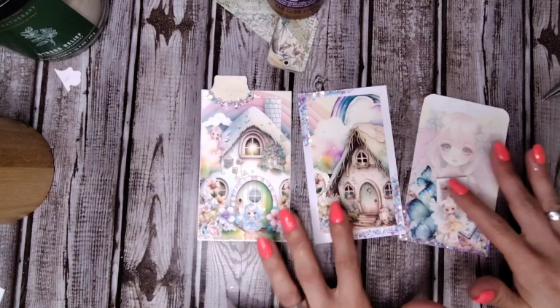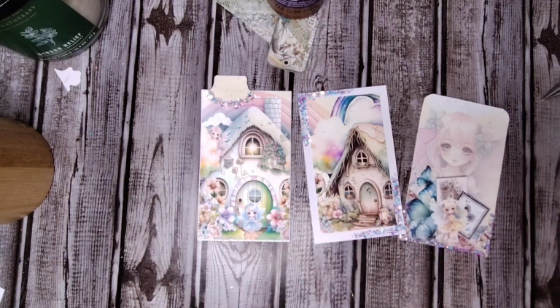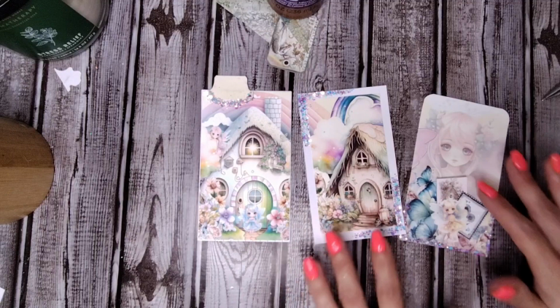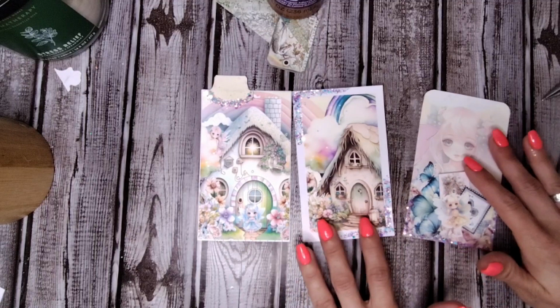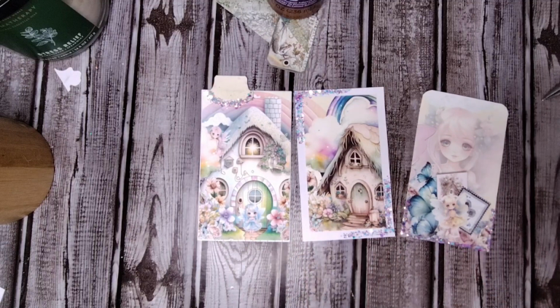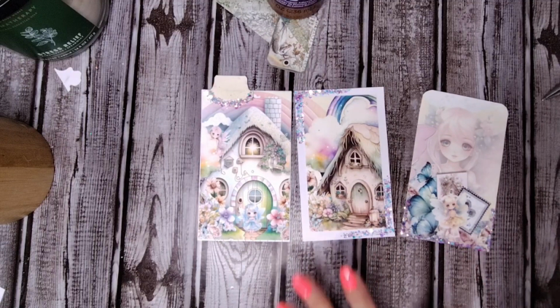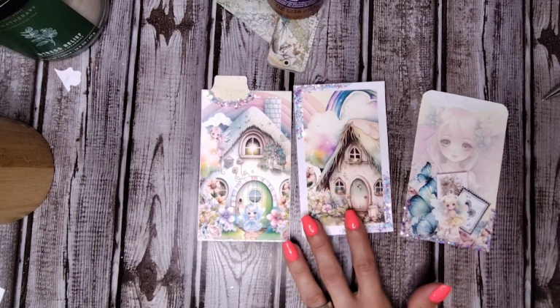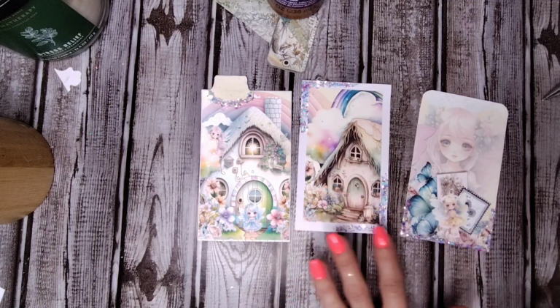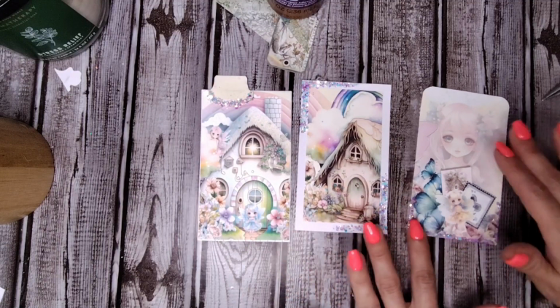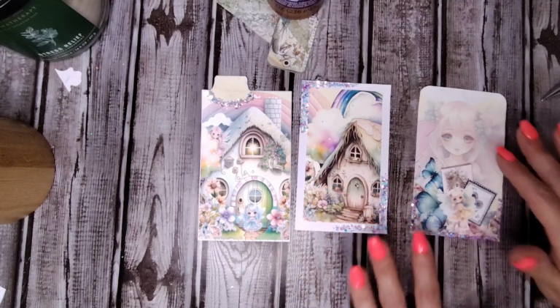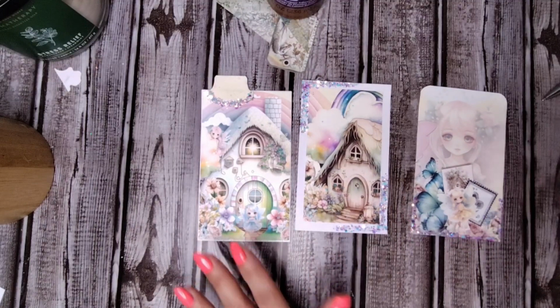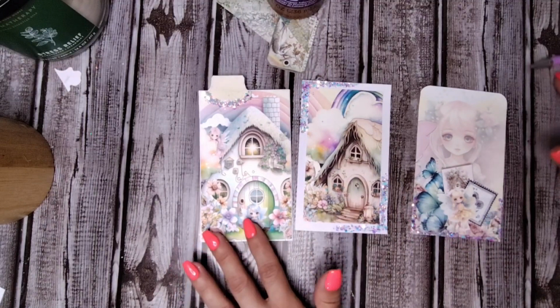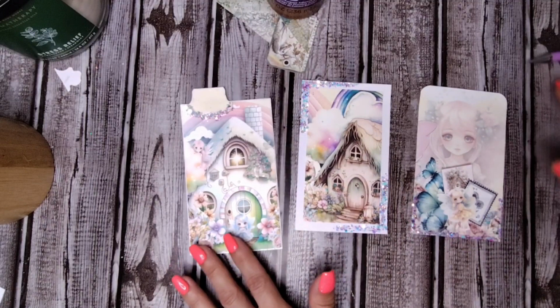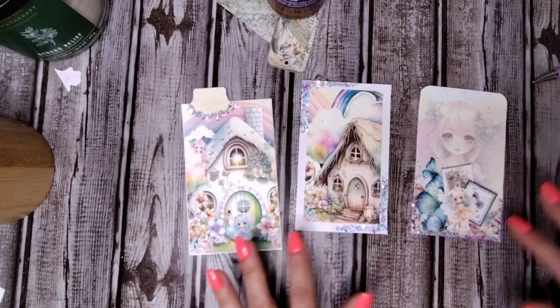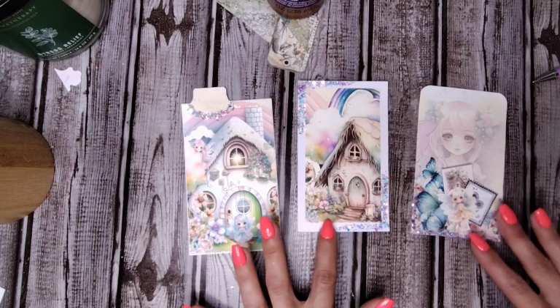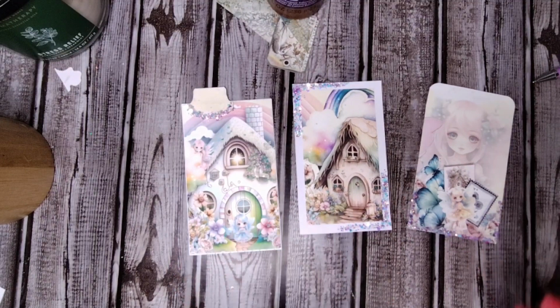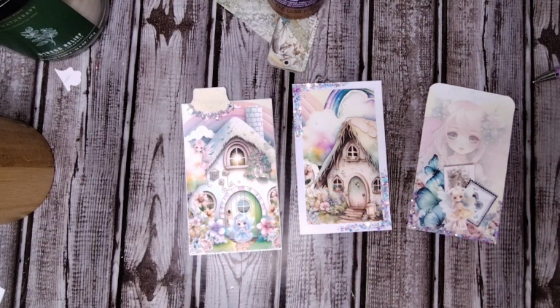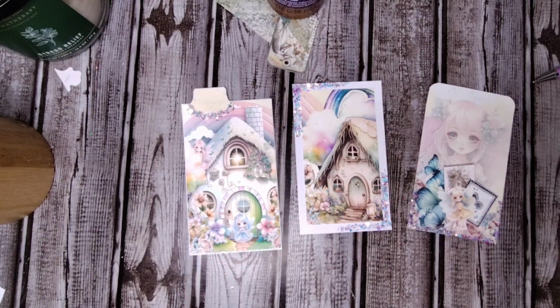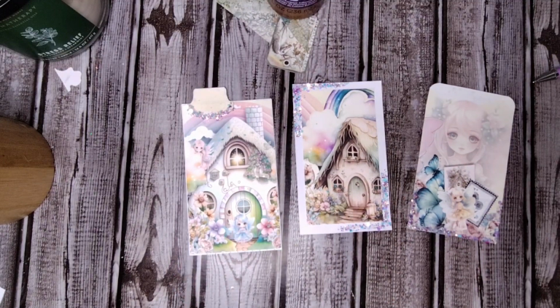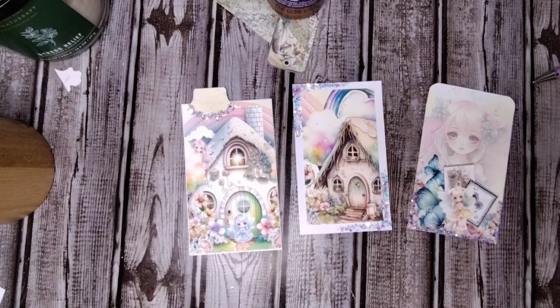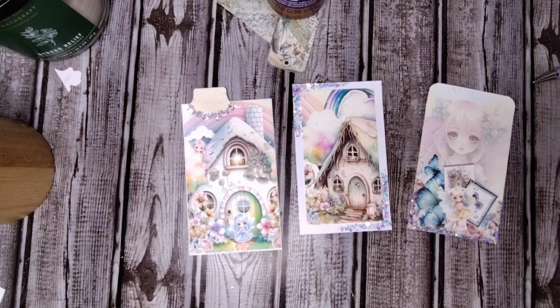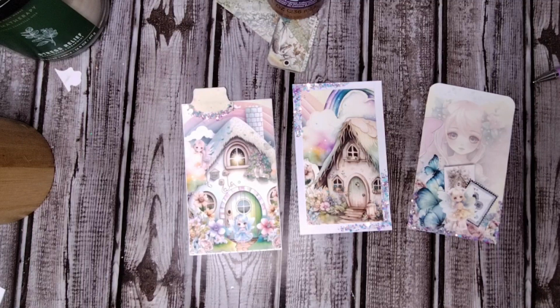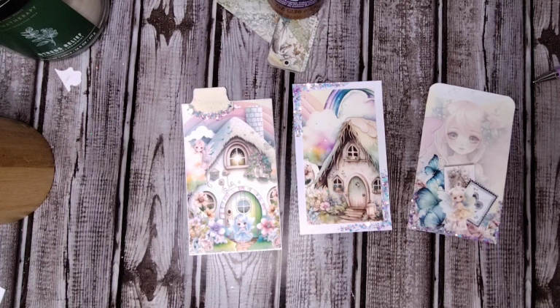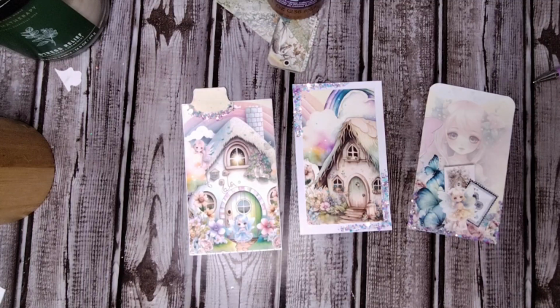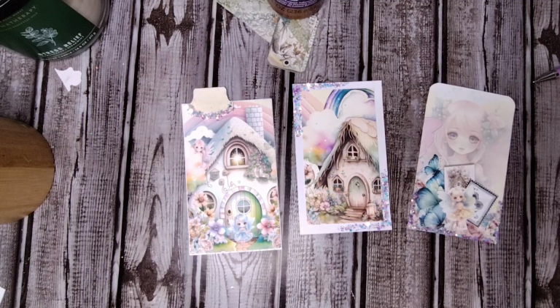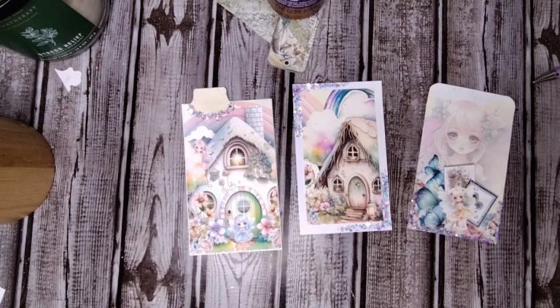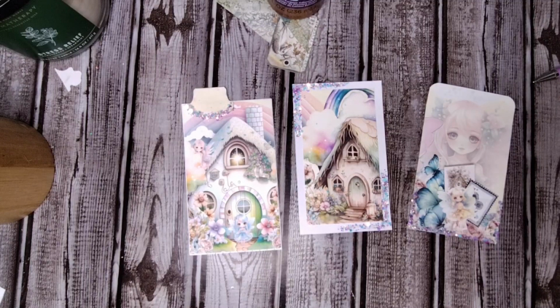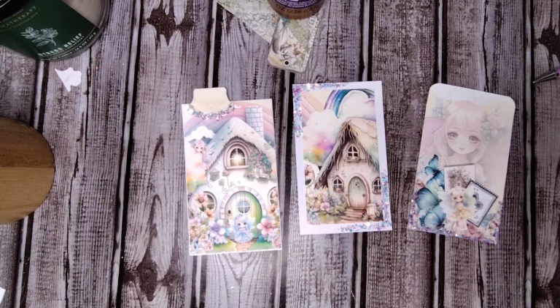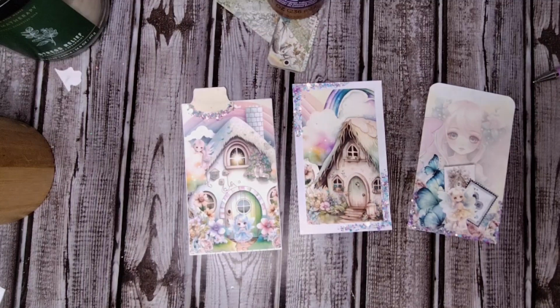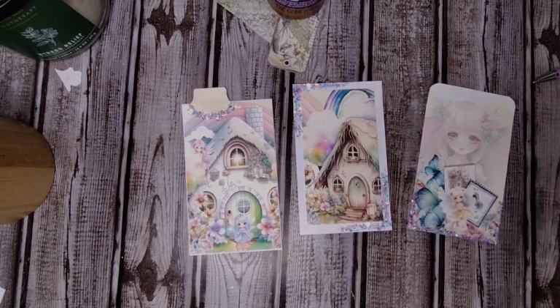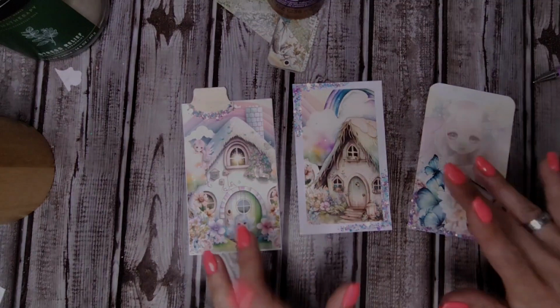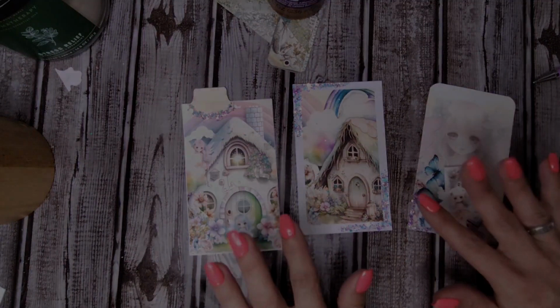I hope you ladies join in — I think it's a lot of fun. I know these are simple, but simple can be so beautiful and so pretty, and these are going to look just gorgeous in a journal. Thank you for joining me today and I will see you in the next one. Bye!